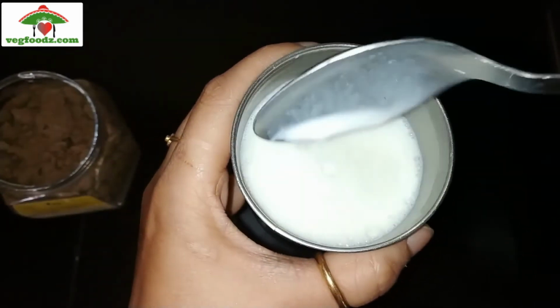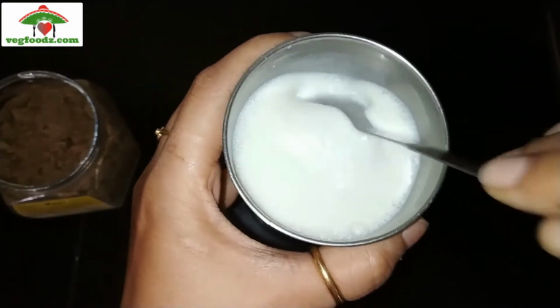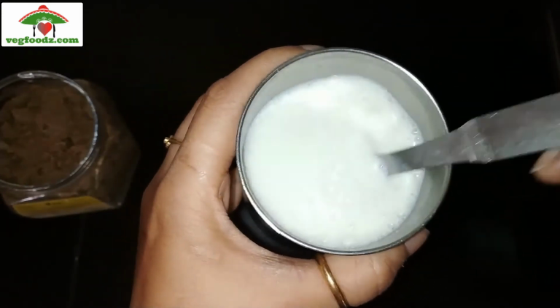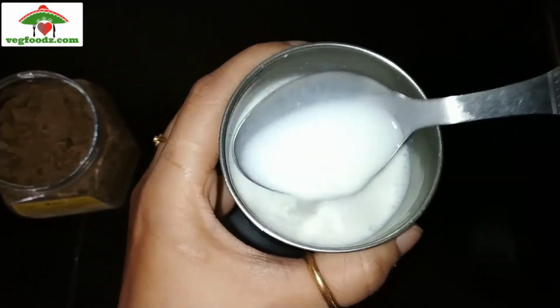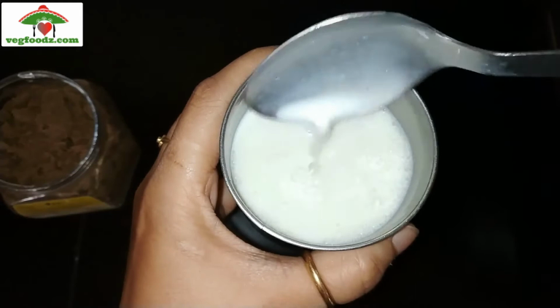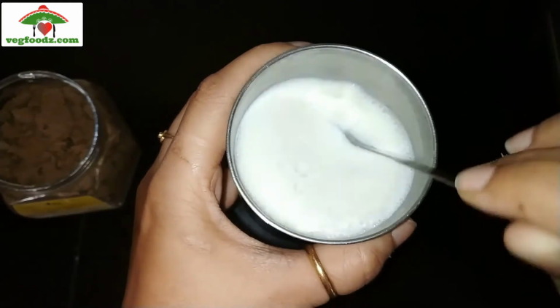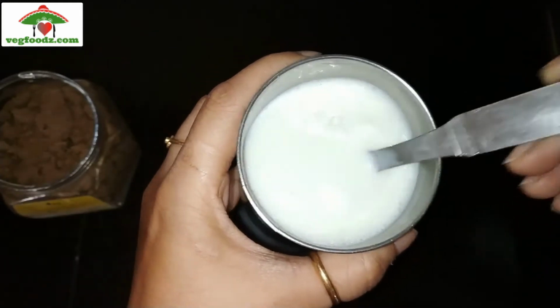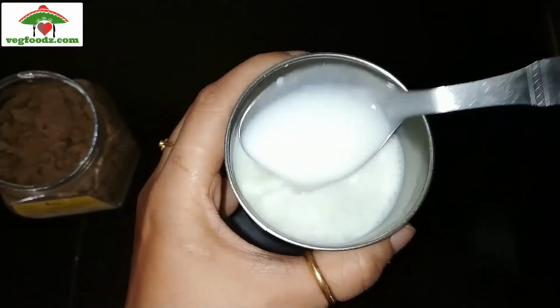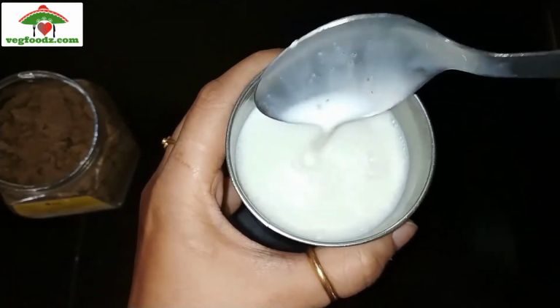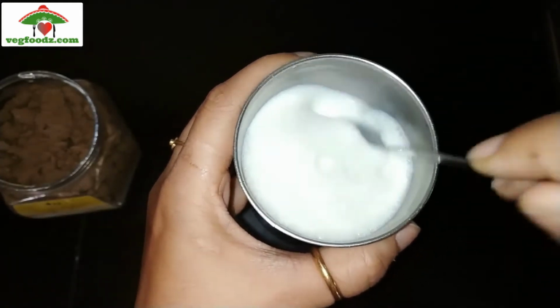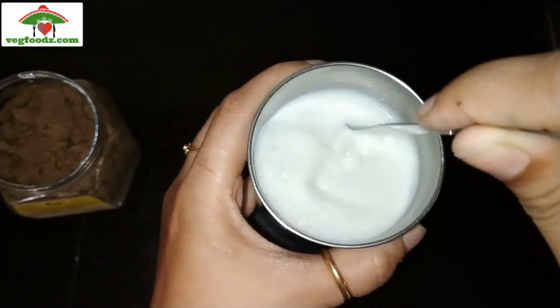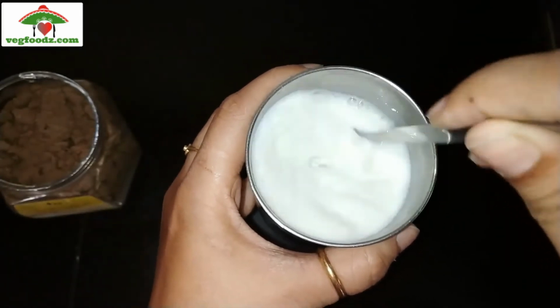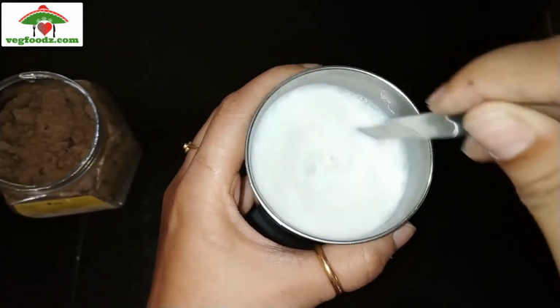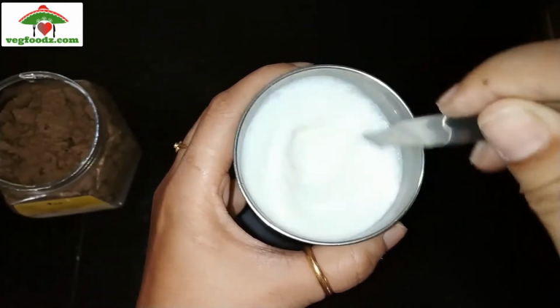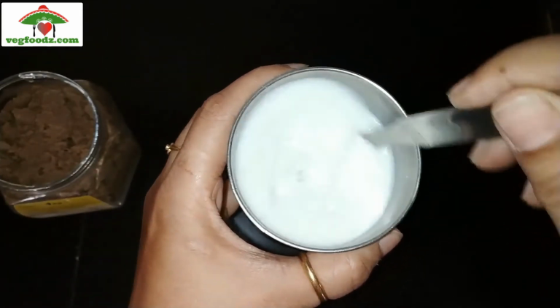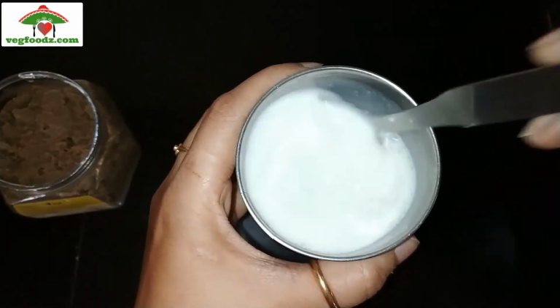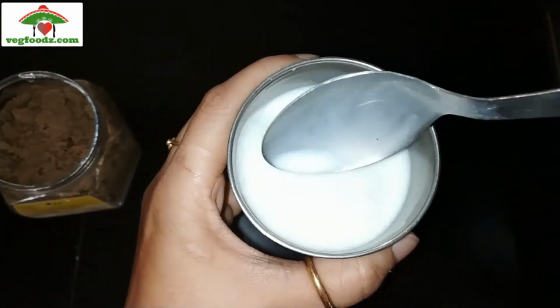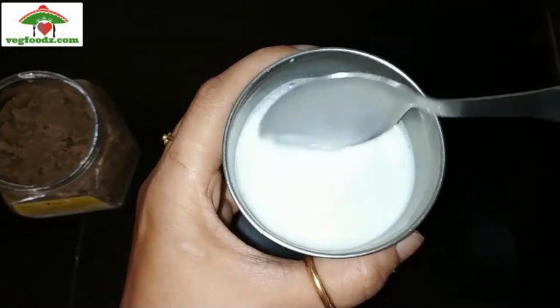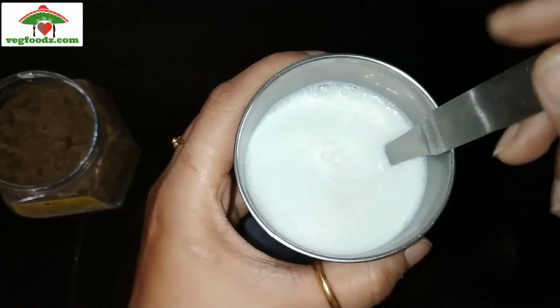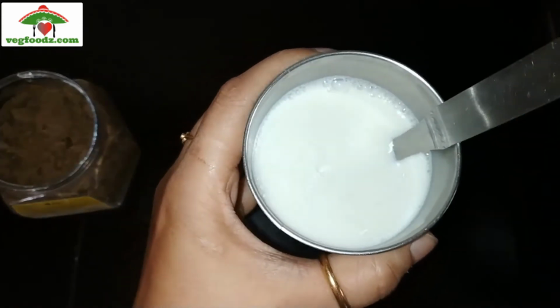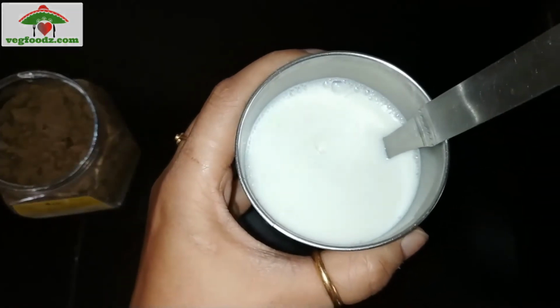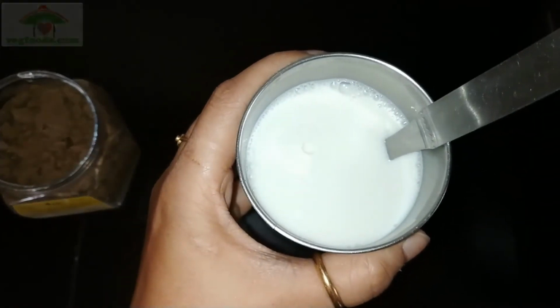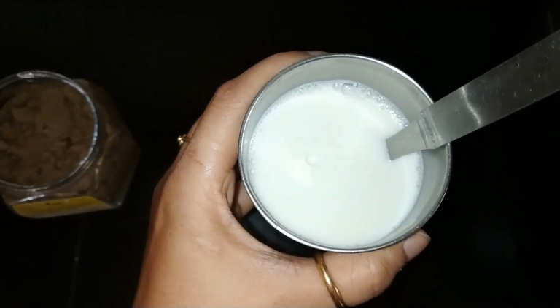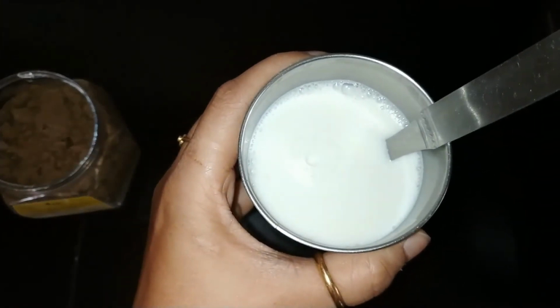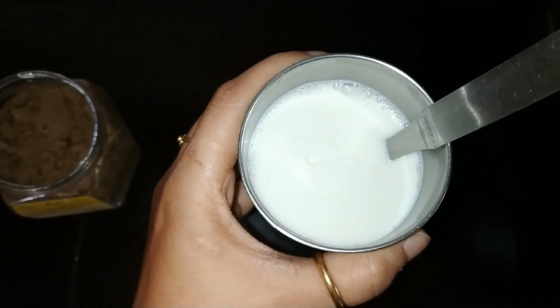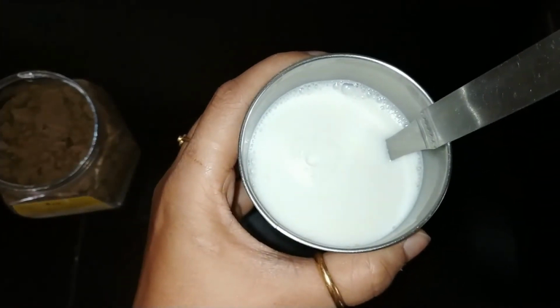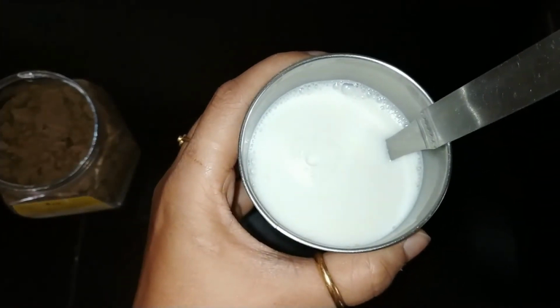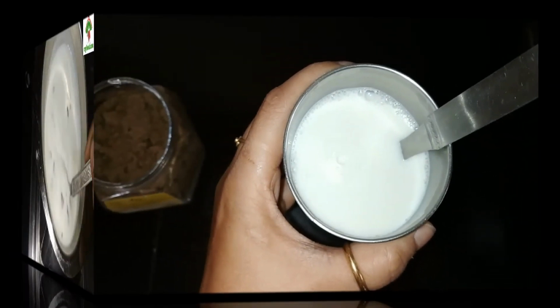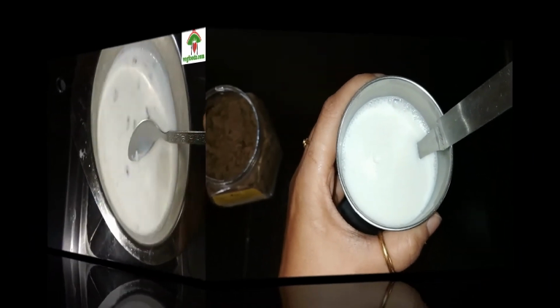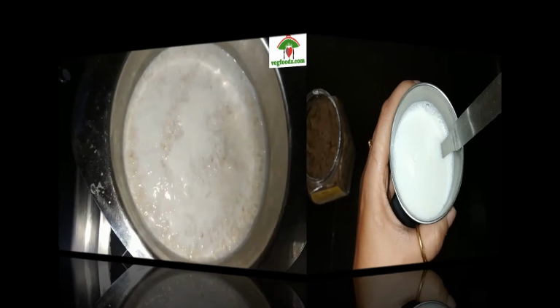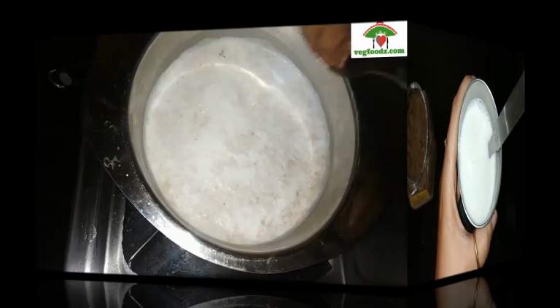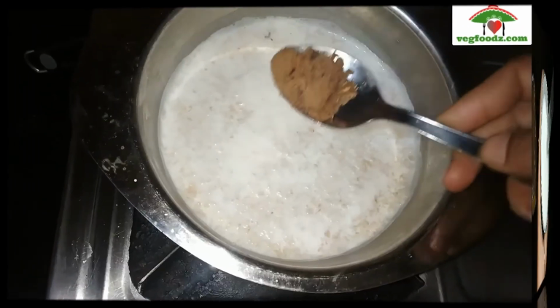I have also tried it for baking purposes and it goes very well with cakes. You can also add this in kheer, payasam, and oats. It almost goes with everything.